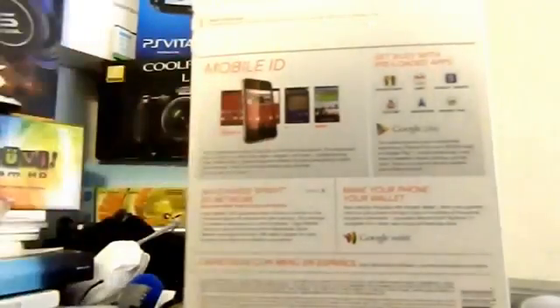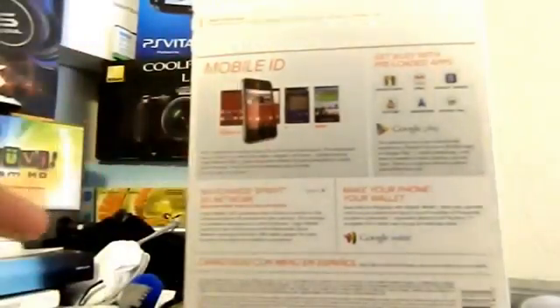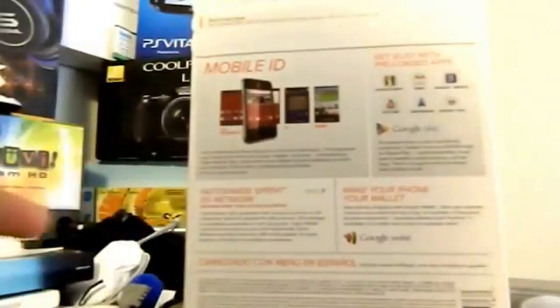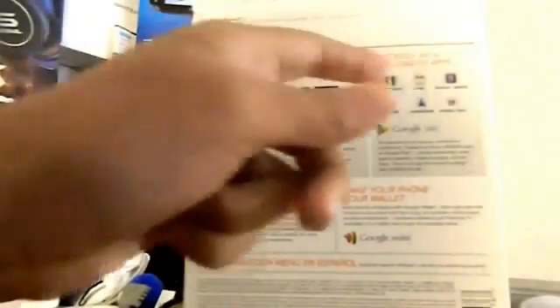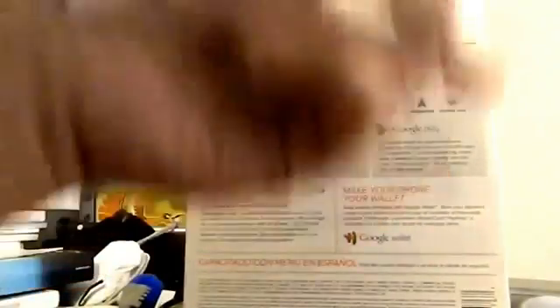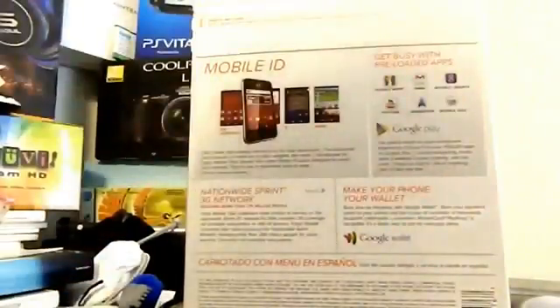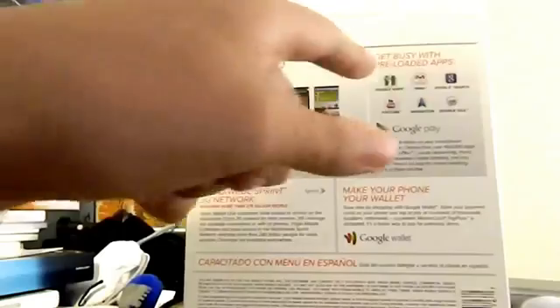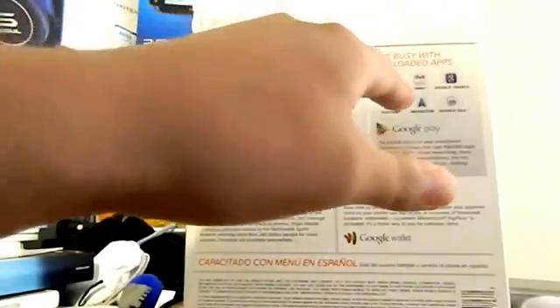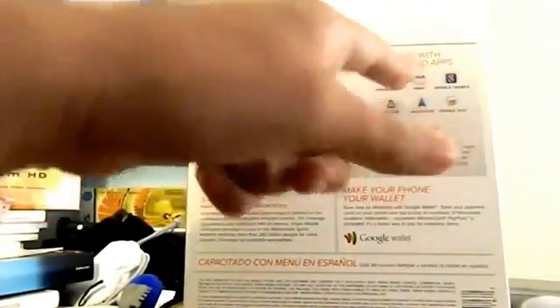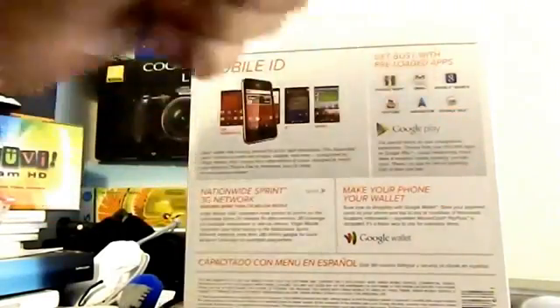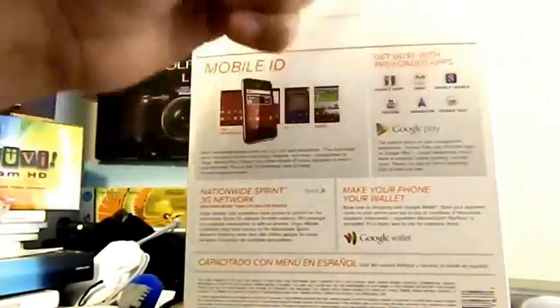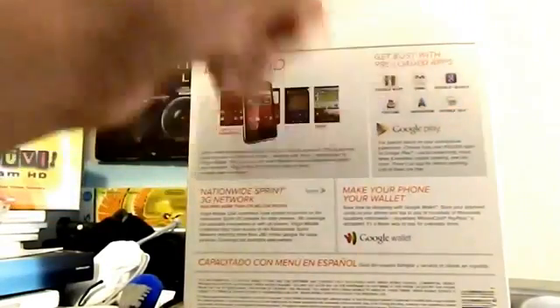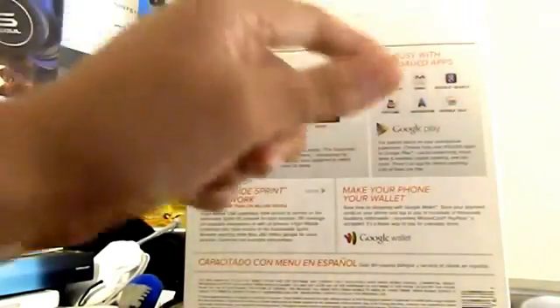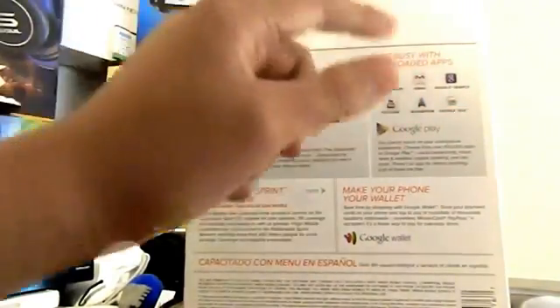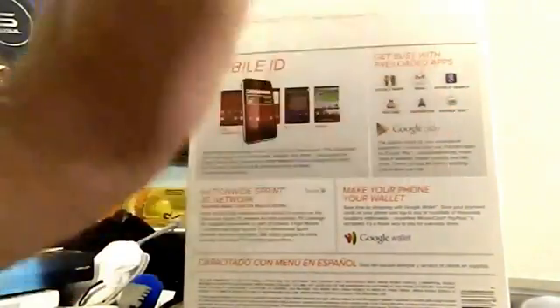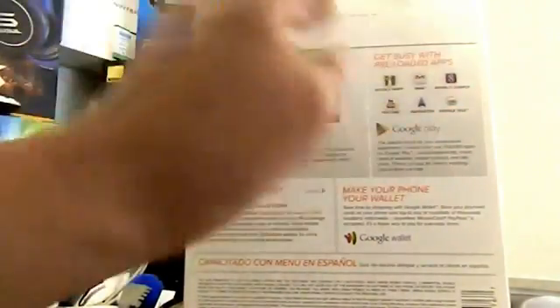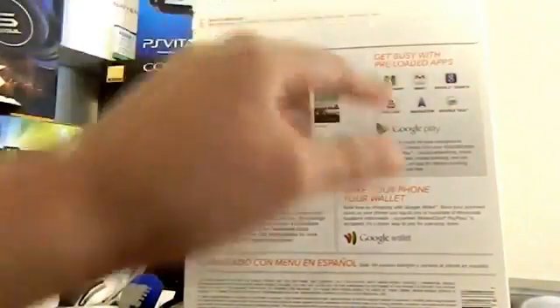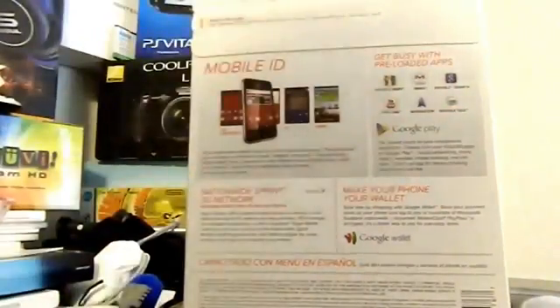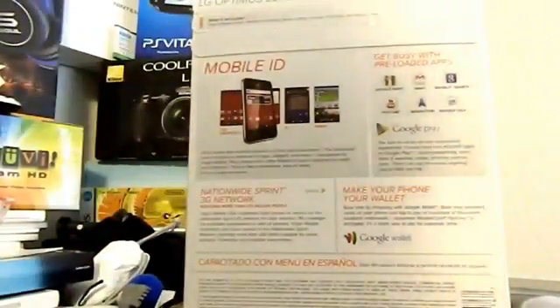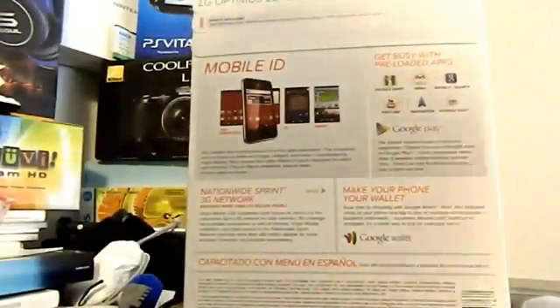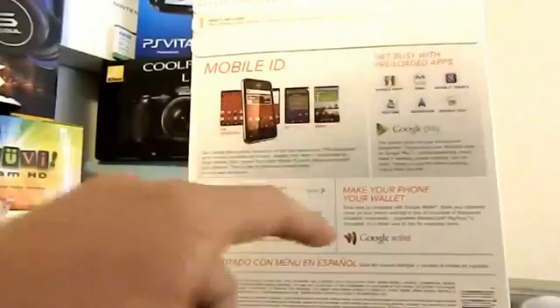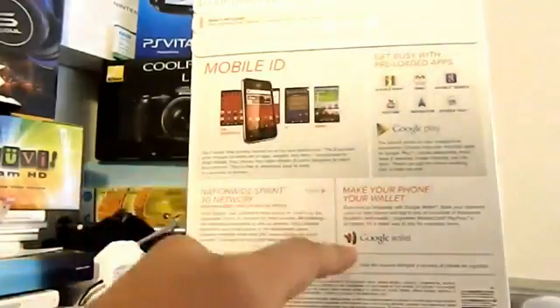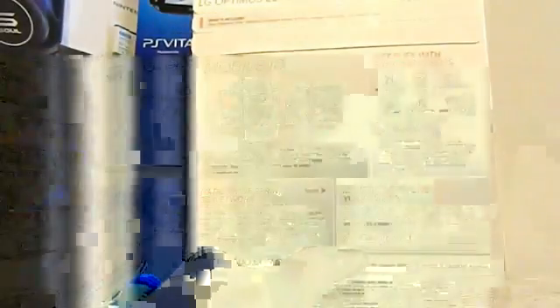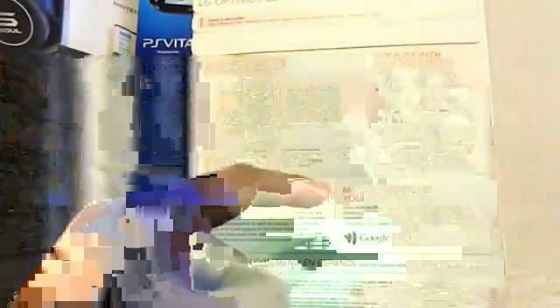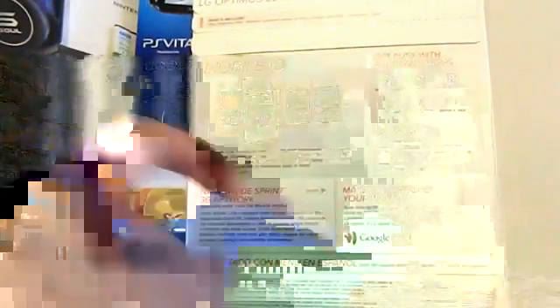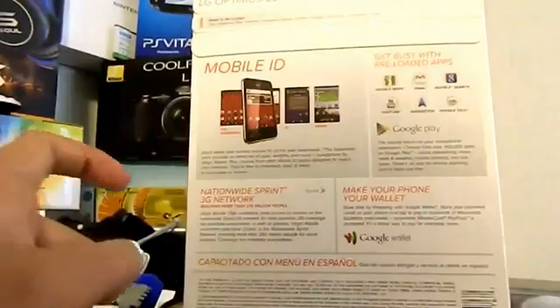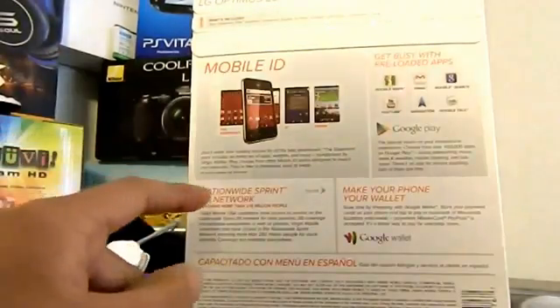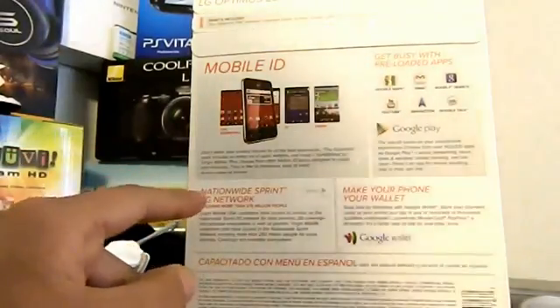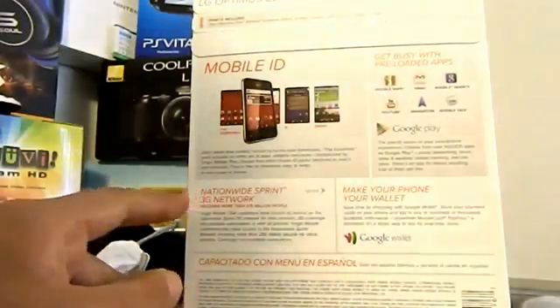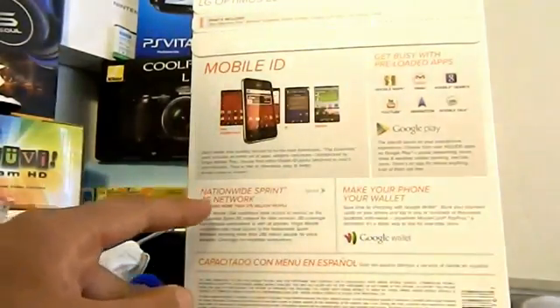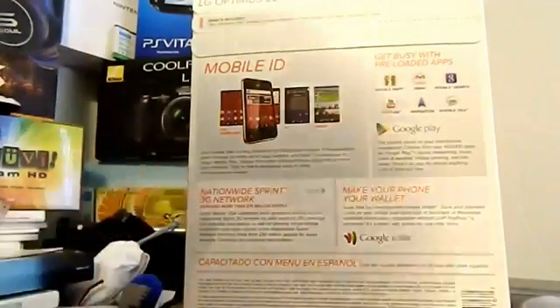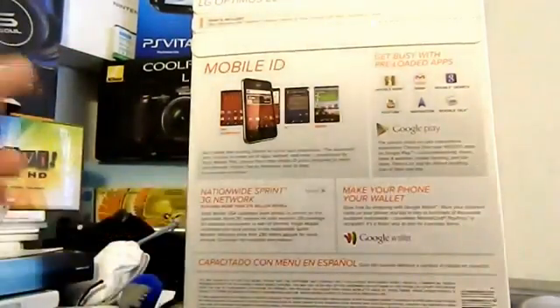I think that comes pre-installed. And over here, it comes with pre-installed apps, which includes Google Maps, Gmail, Google Search, YouTube, Navigation, Google Talk, and also Google Play. And this thing is also Google Wallet certified and it still runs on Sprint's 3G network.